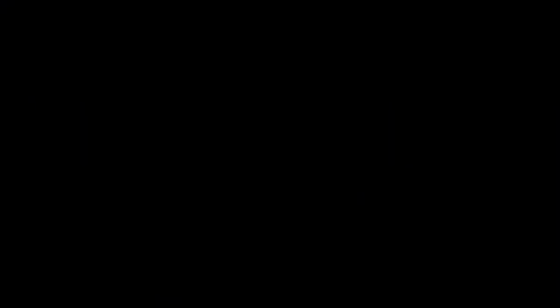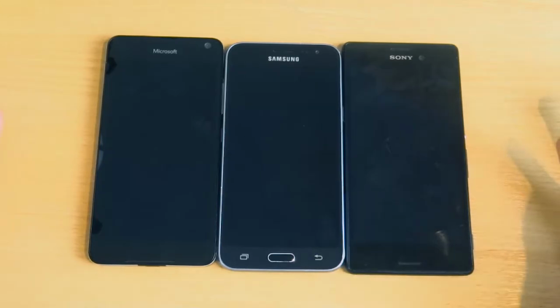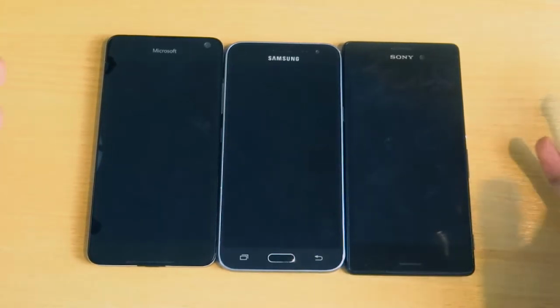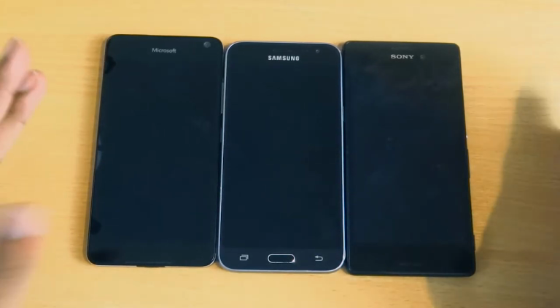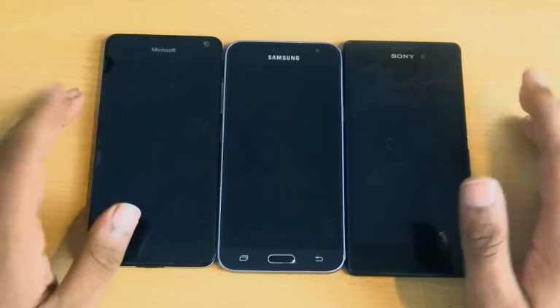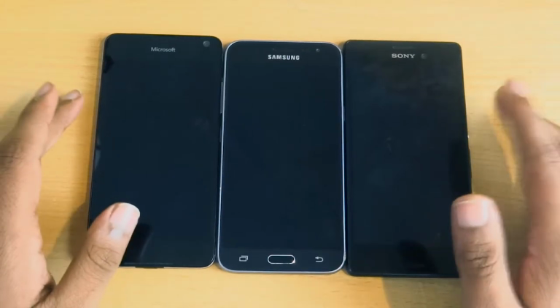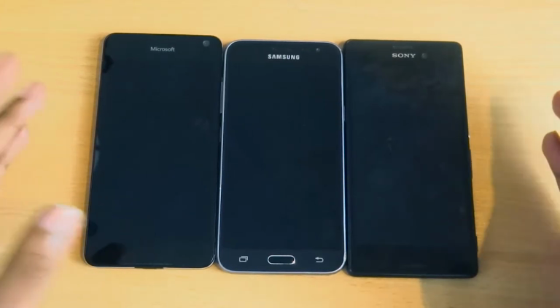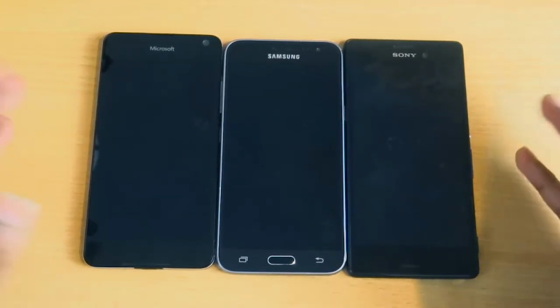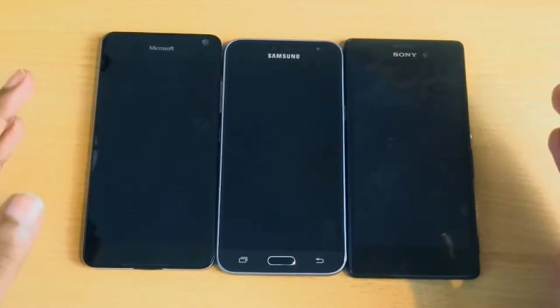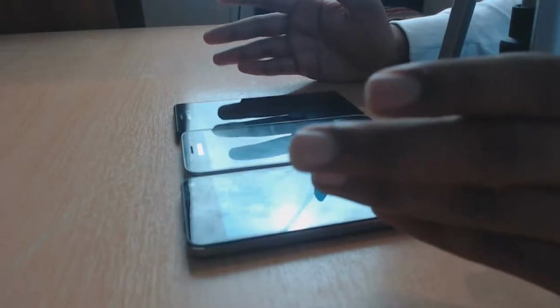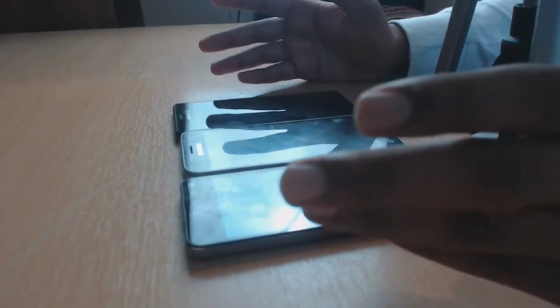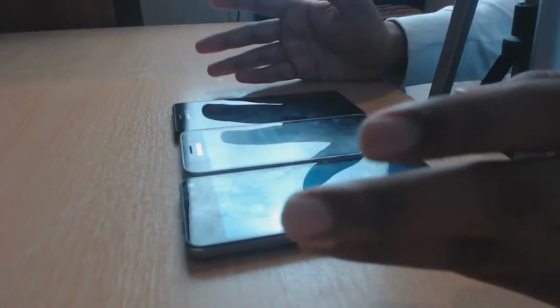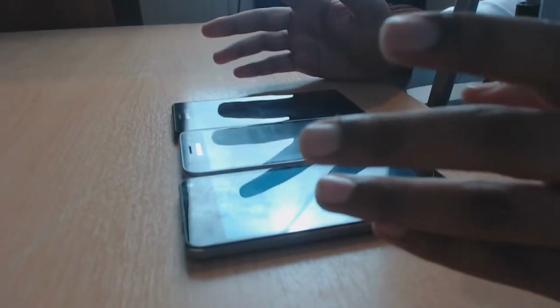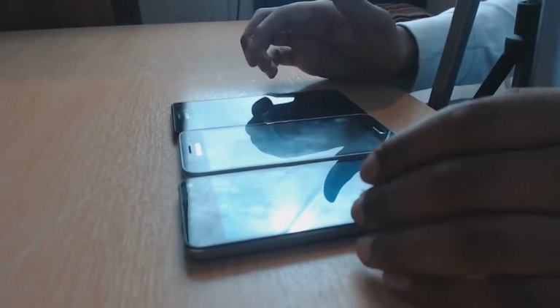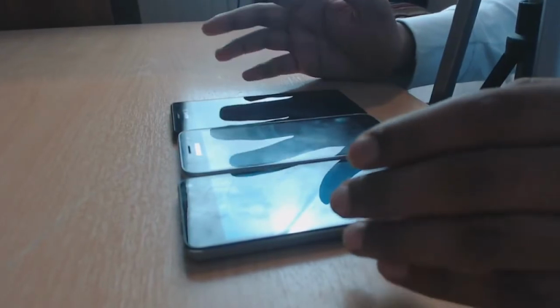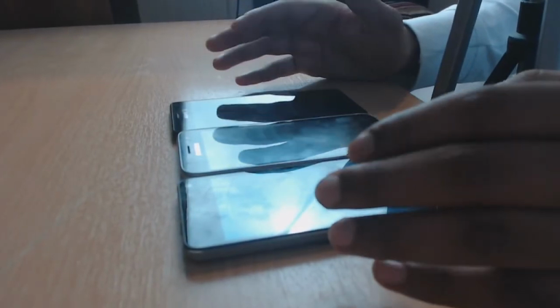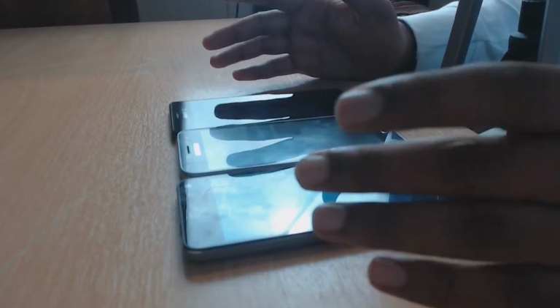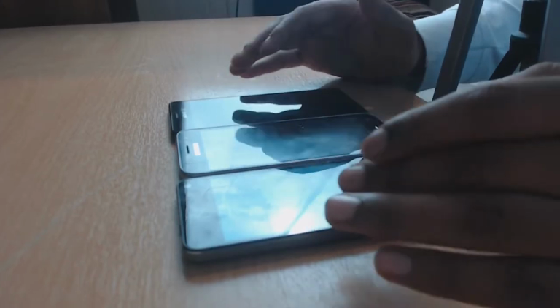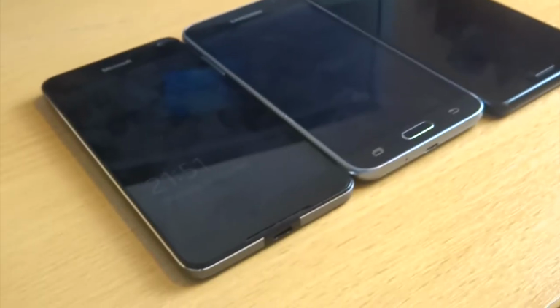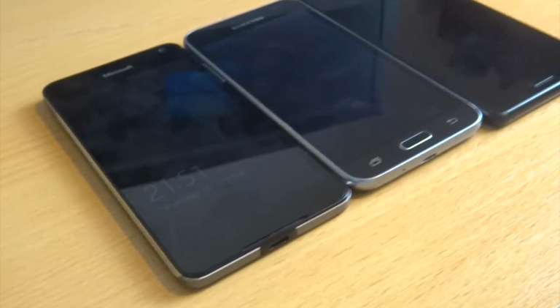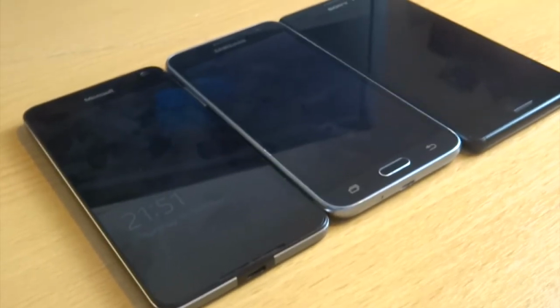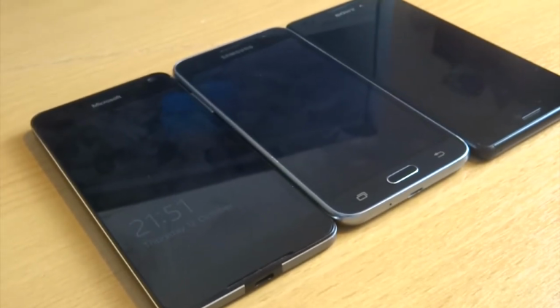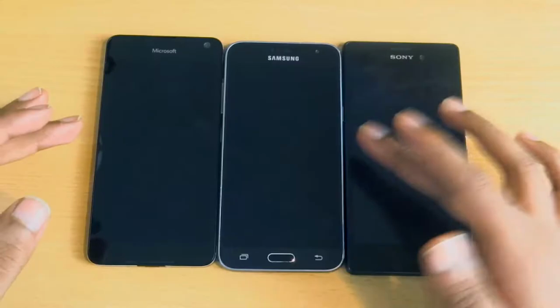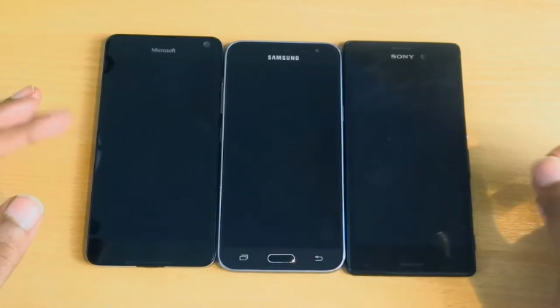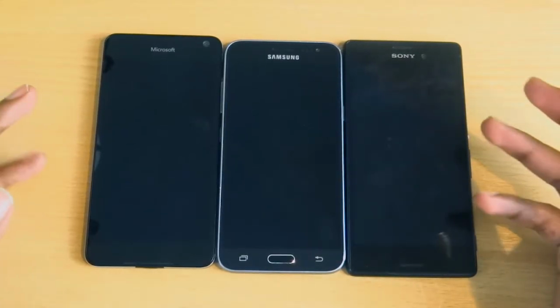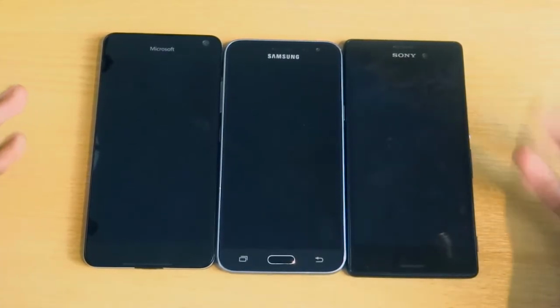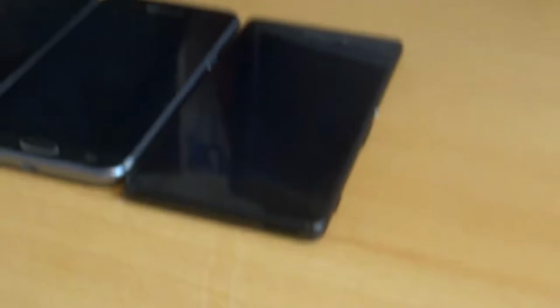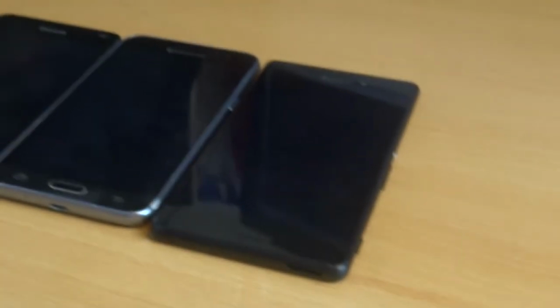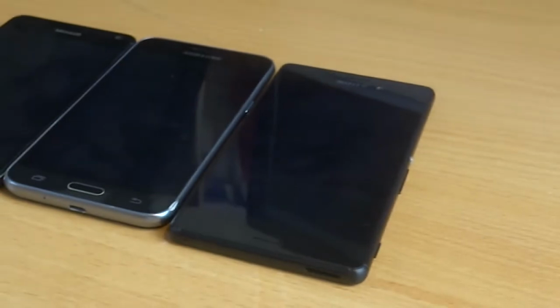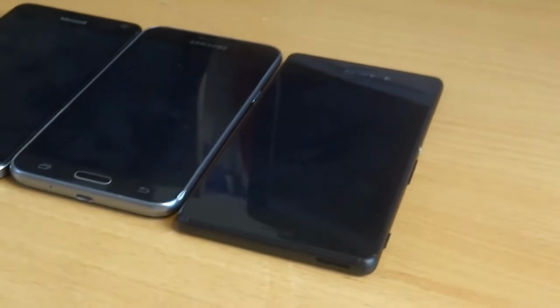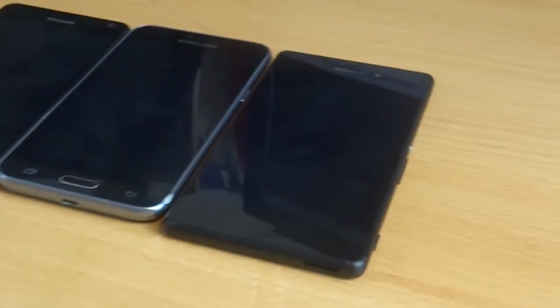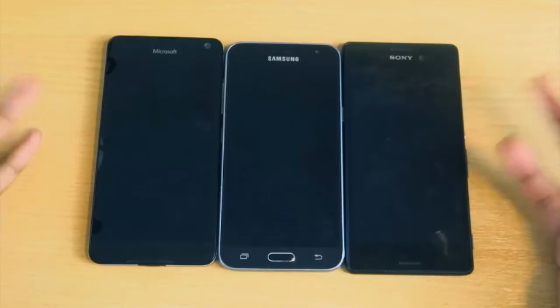Hello YouTube and welcome. Today I'm doing a comparison between three low to mid-range phones that you can pick up for £150 or less: the Microsoft Lumia 650, the Samsung Galaxy J3, and the Sony Xperia M4 Aqua. Hope you enjoy.